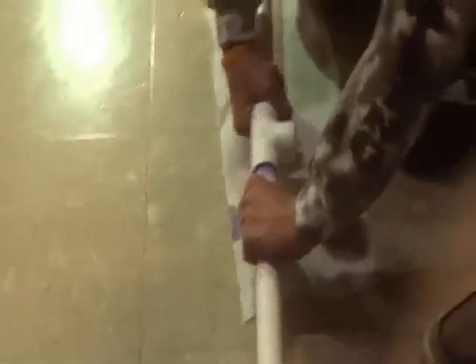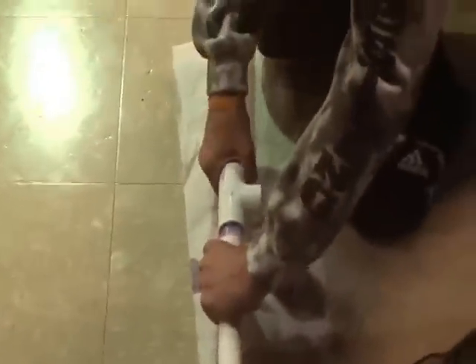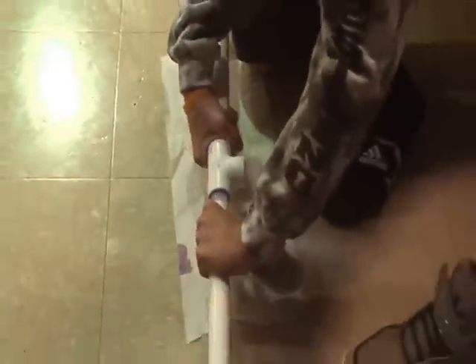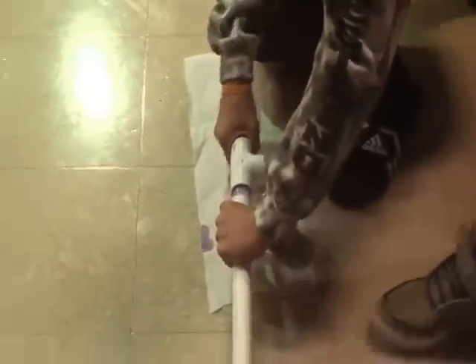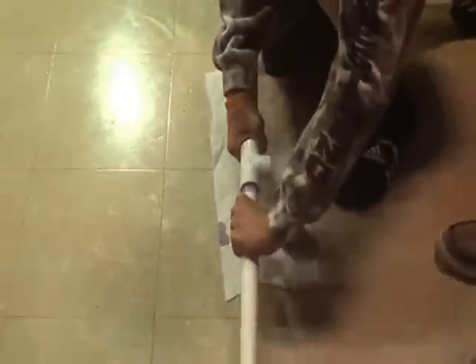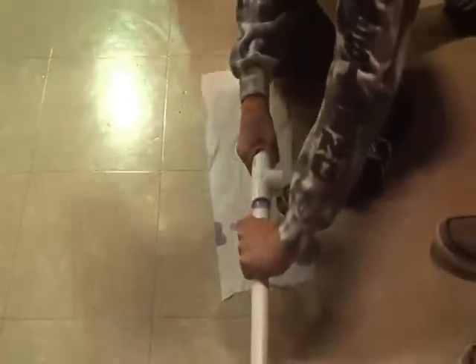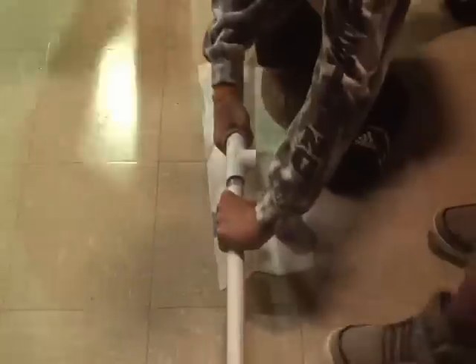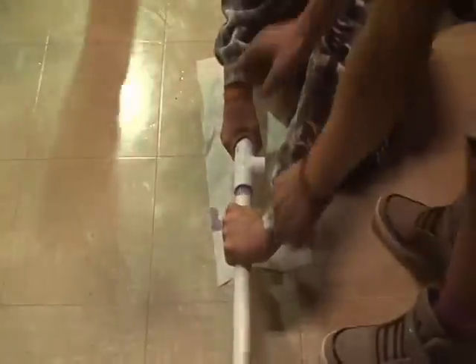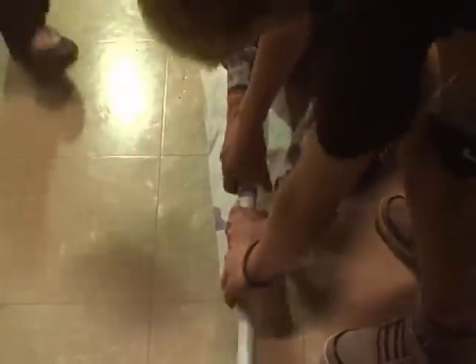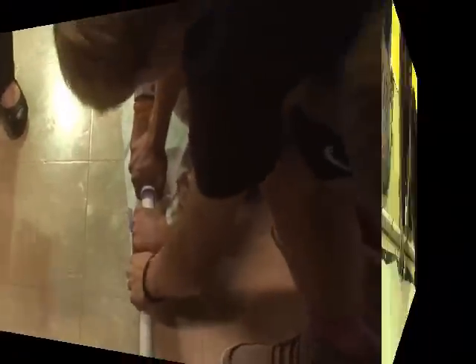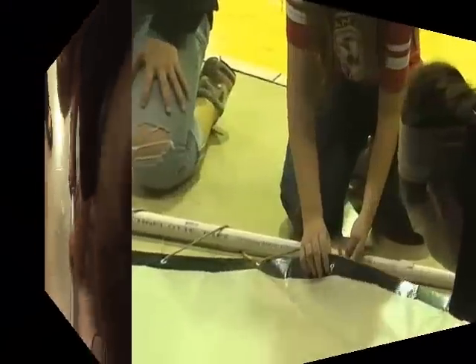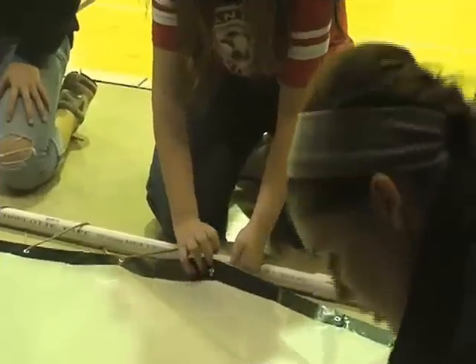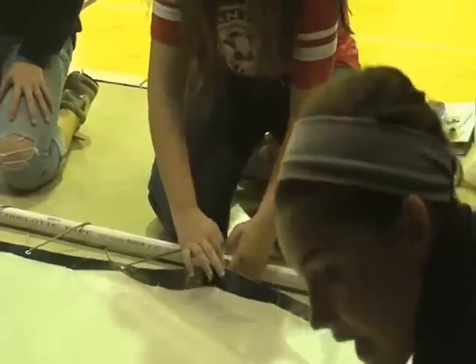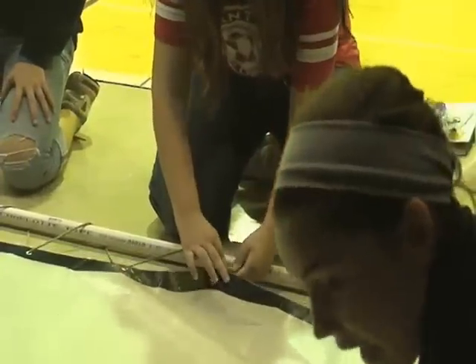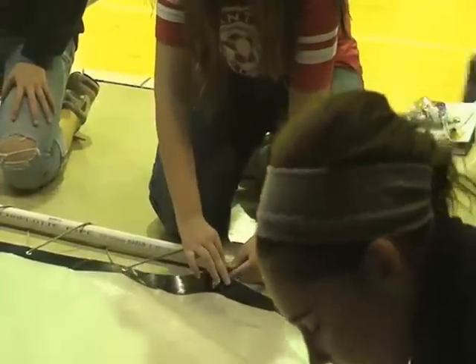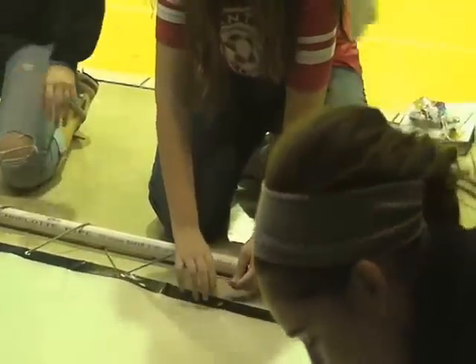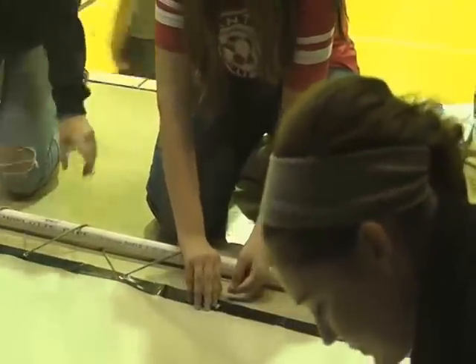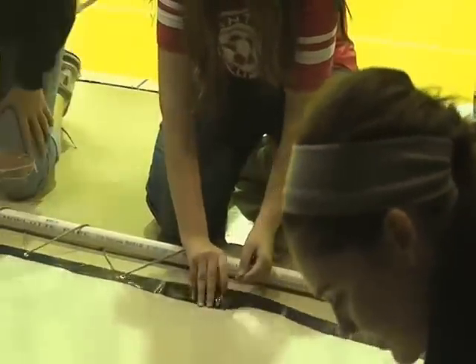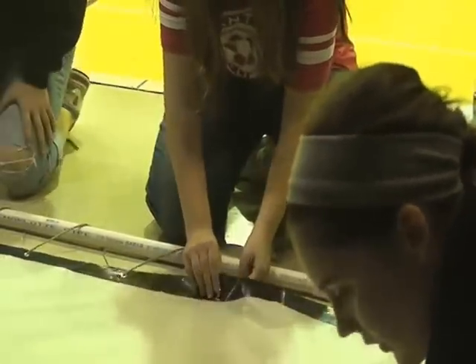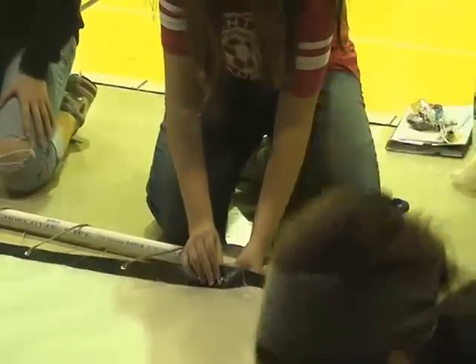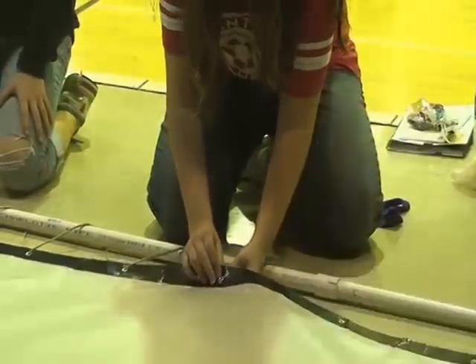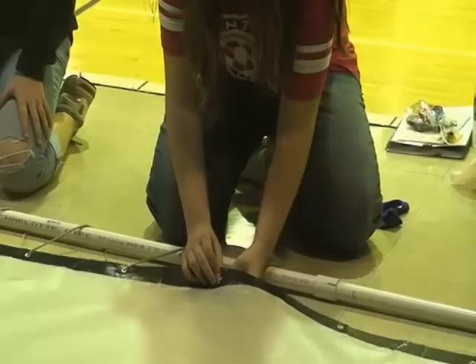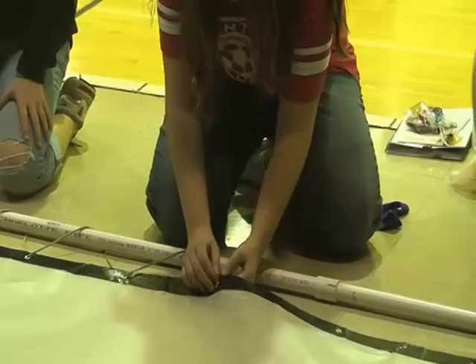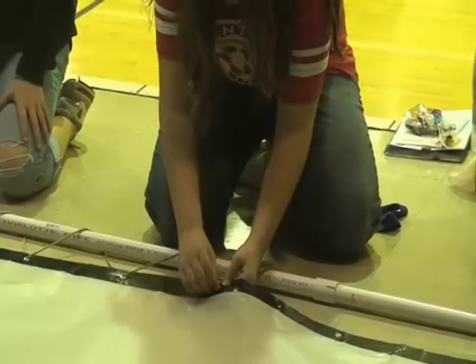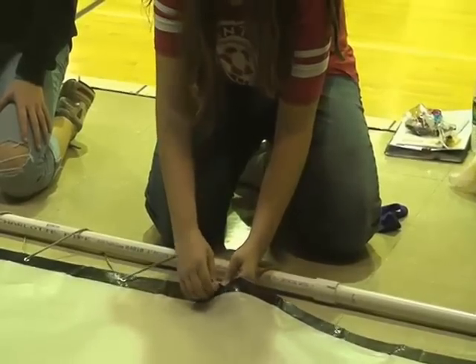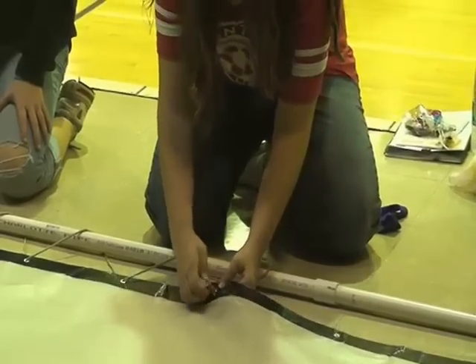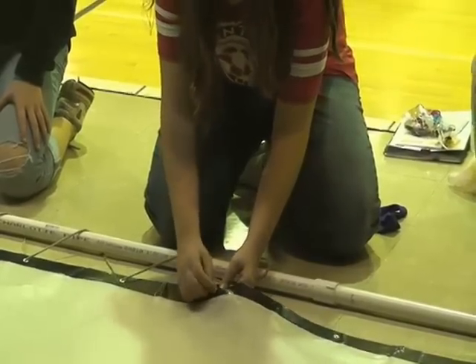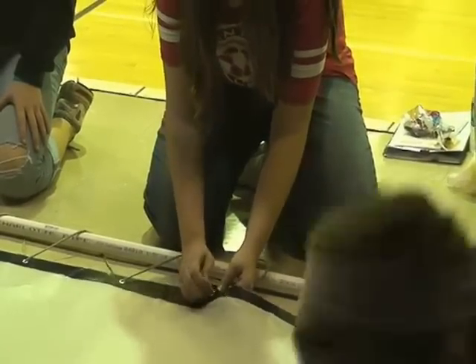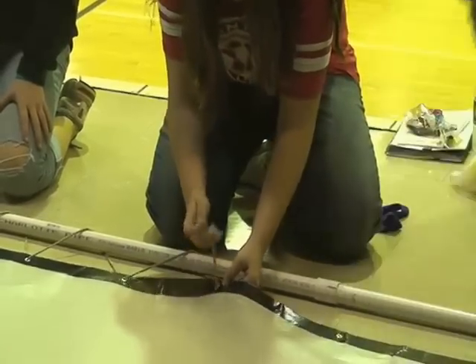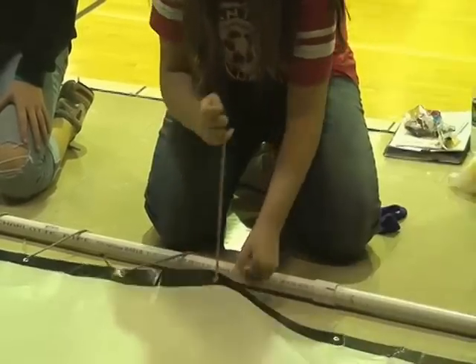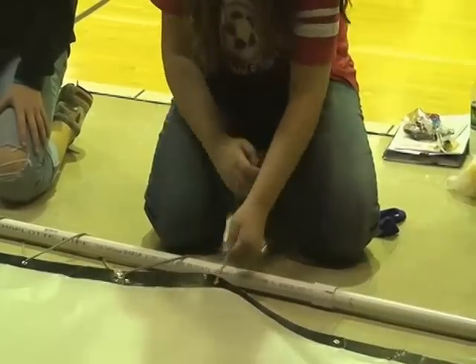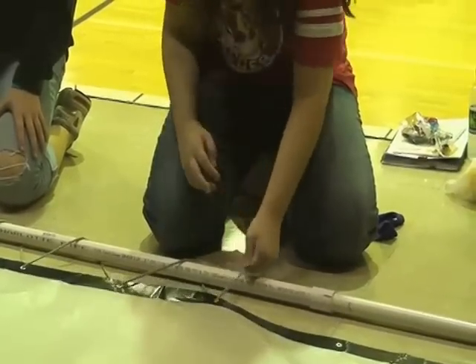The teams then built frames out of PVC pipe. They used duct tape to frame the screens before putting grommets in that frame, in order to use twine to attach it to the frames that they built.